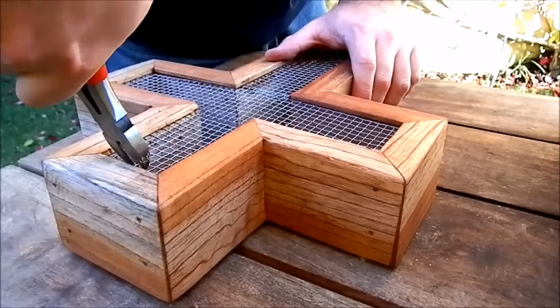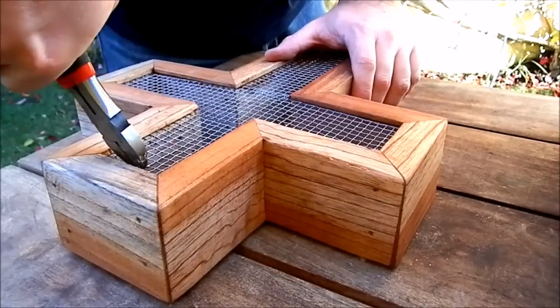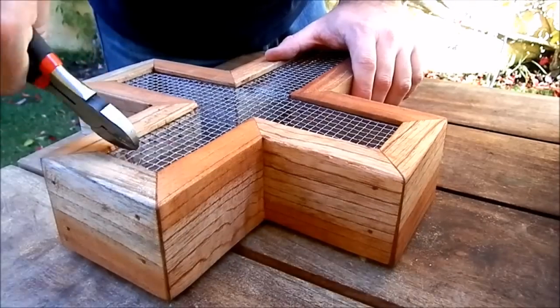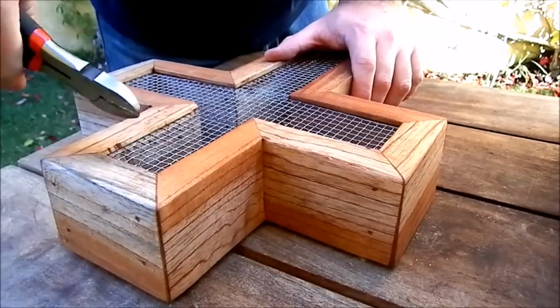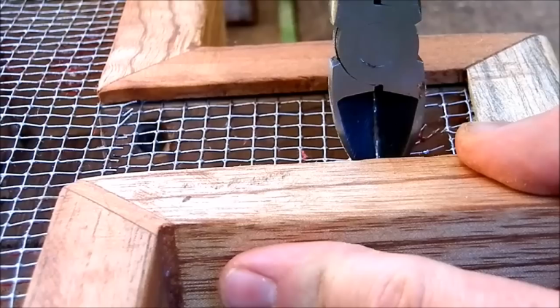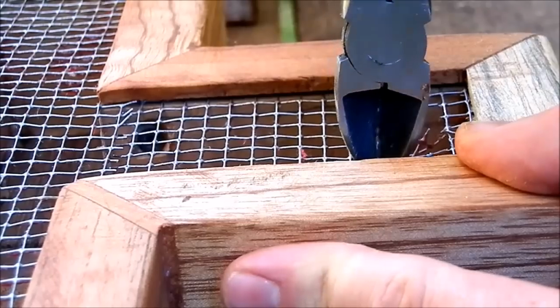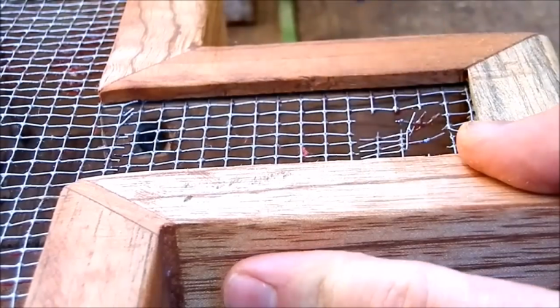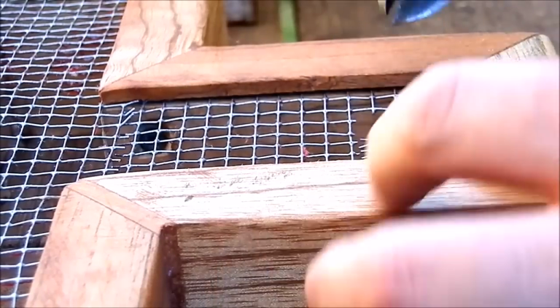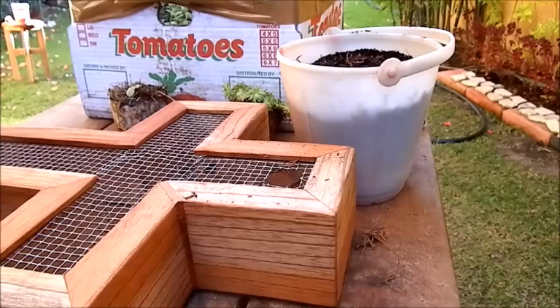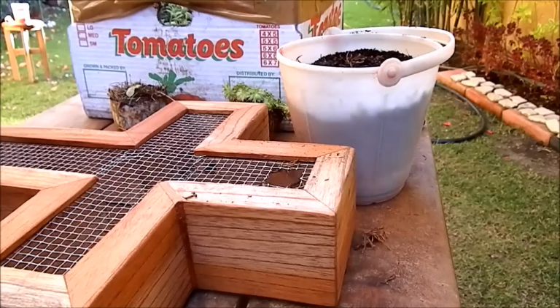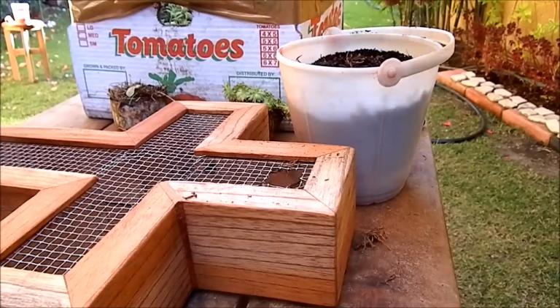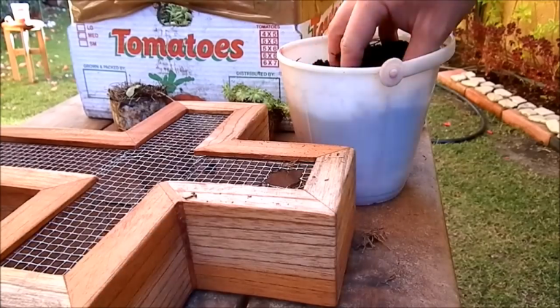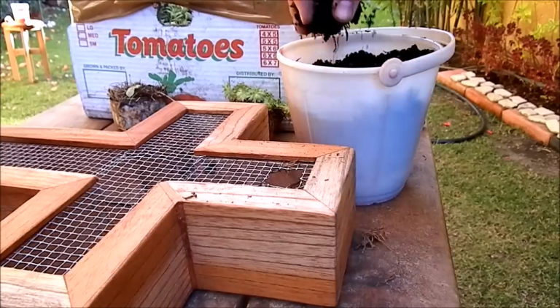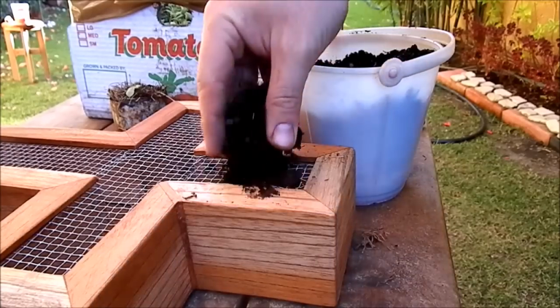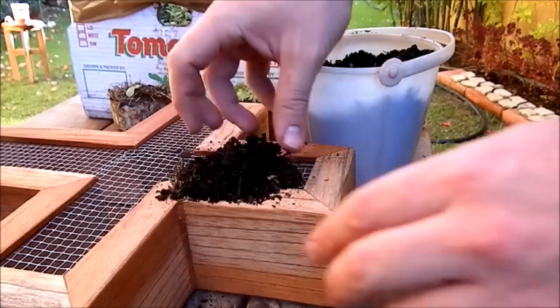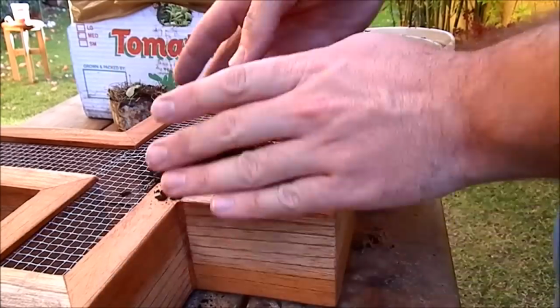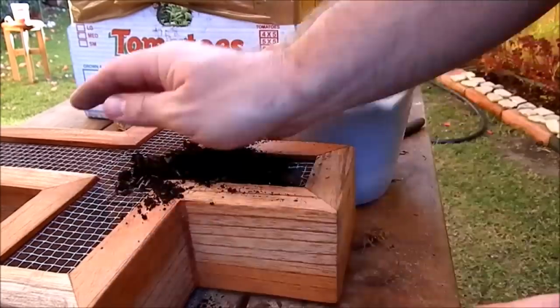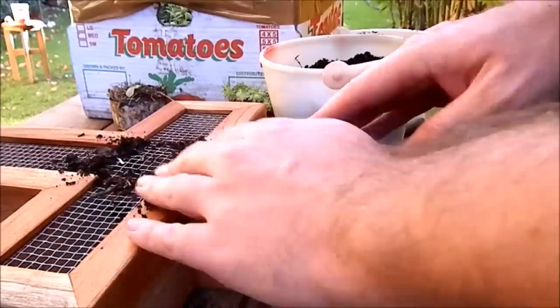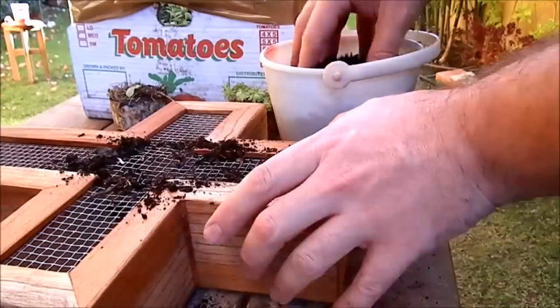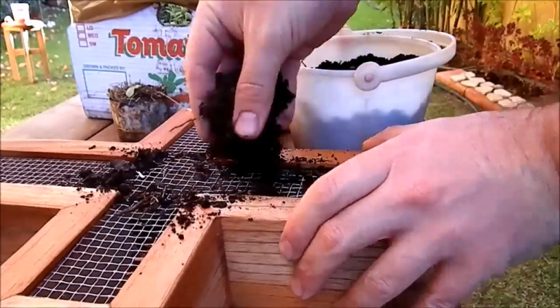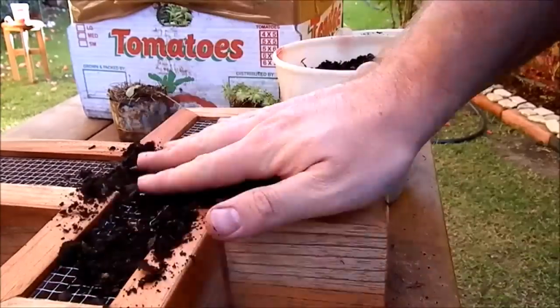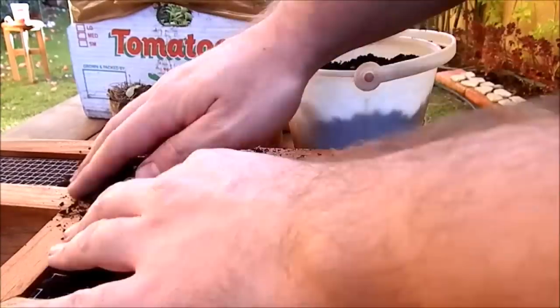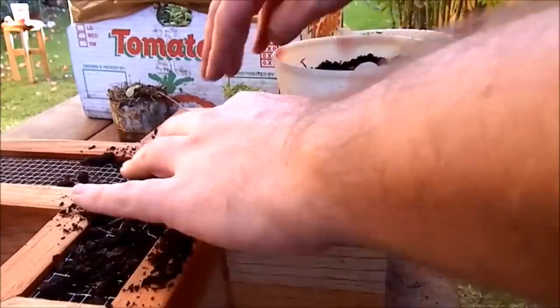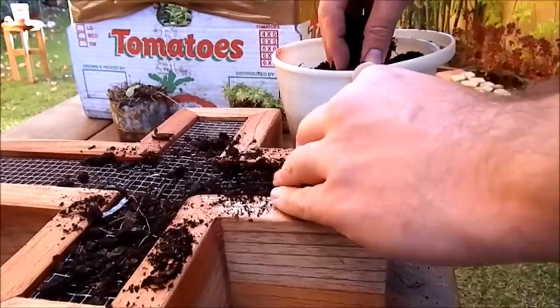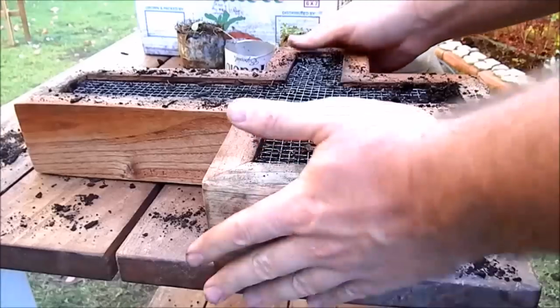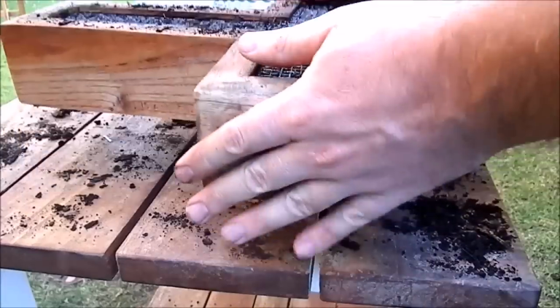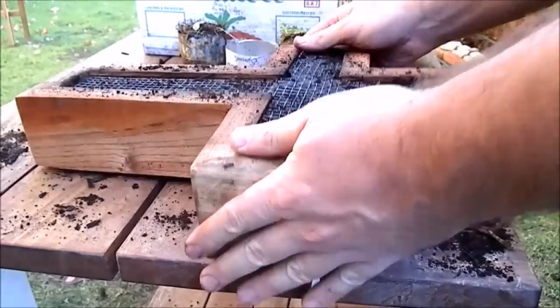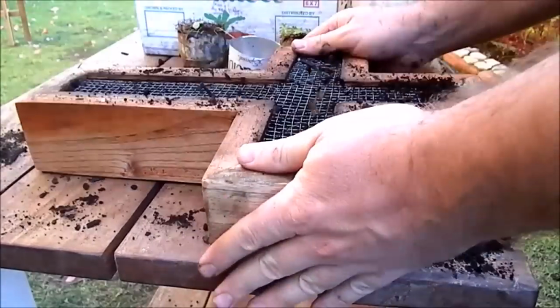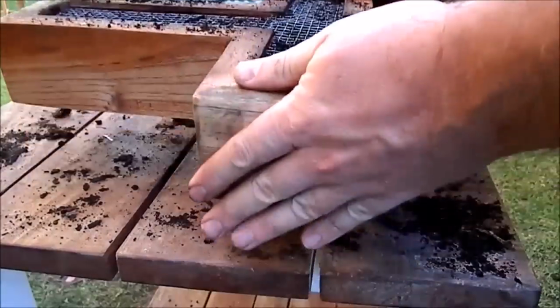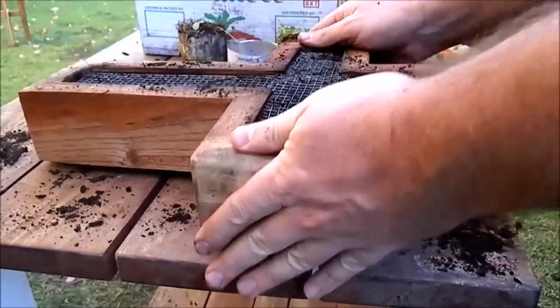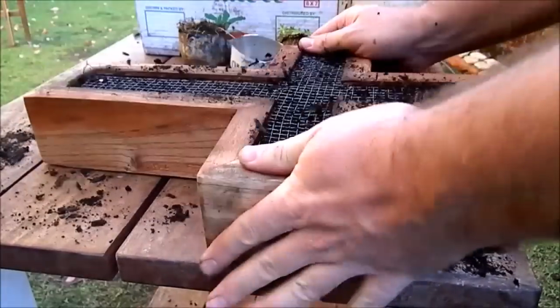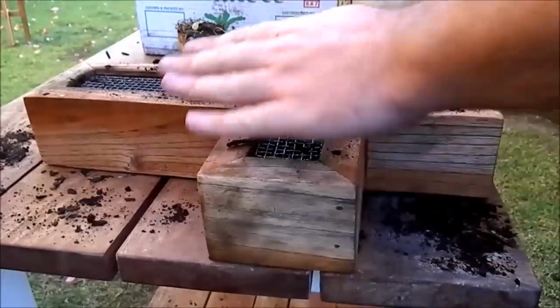I cut a small square in the wire and started to pack it with soil. Make sure you pack the soil firmly inside — shaking it and wetting it is a good idea to pack it tighter.